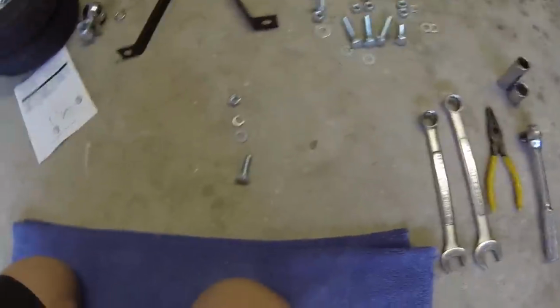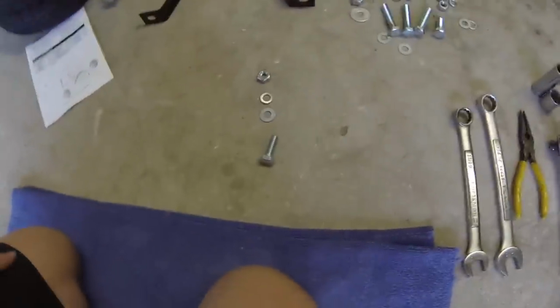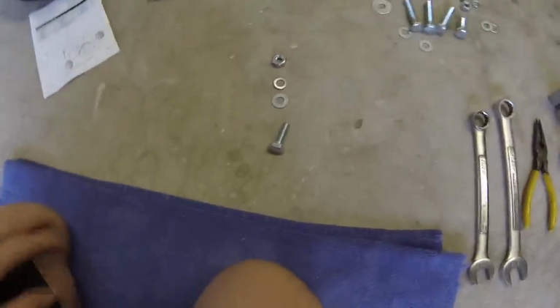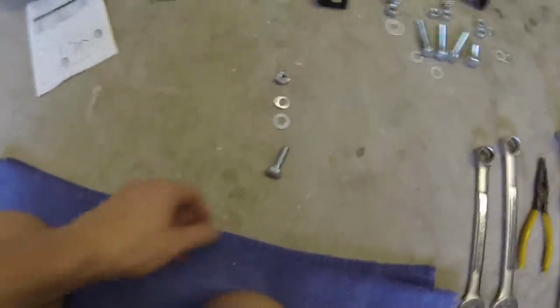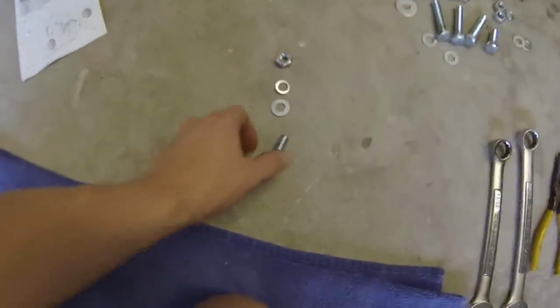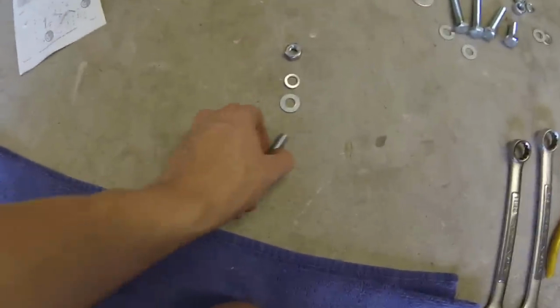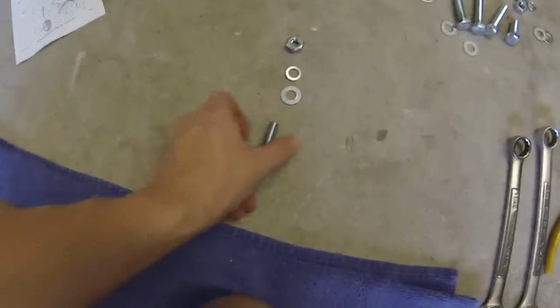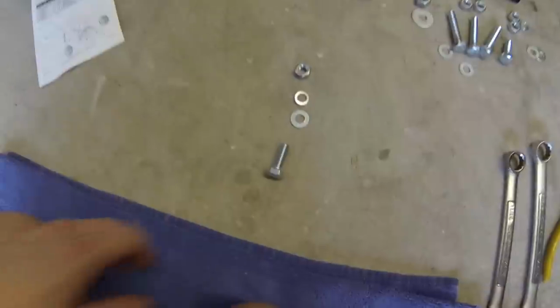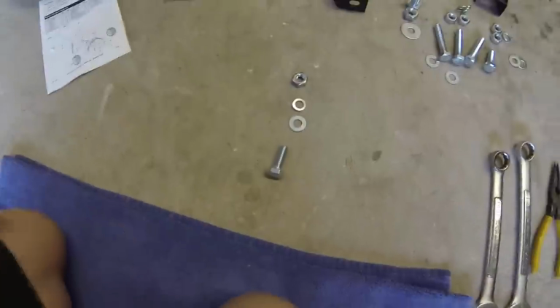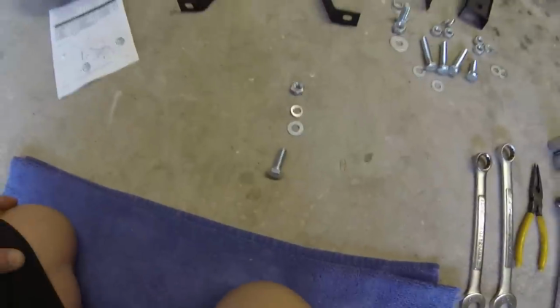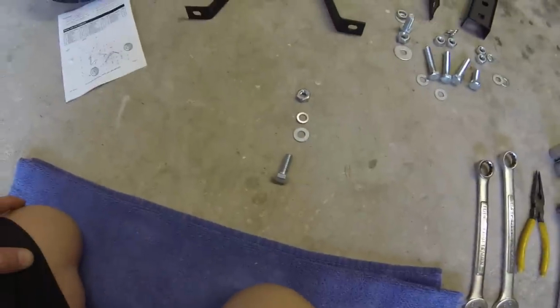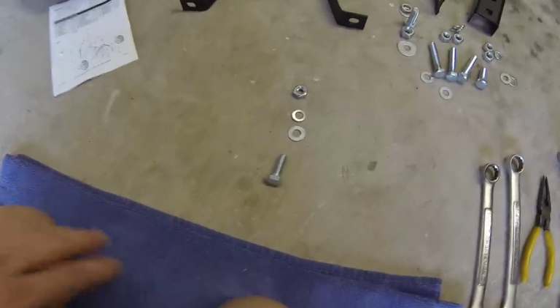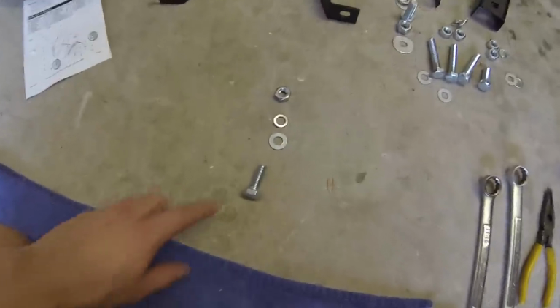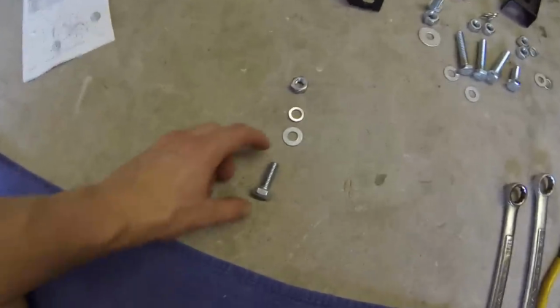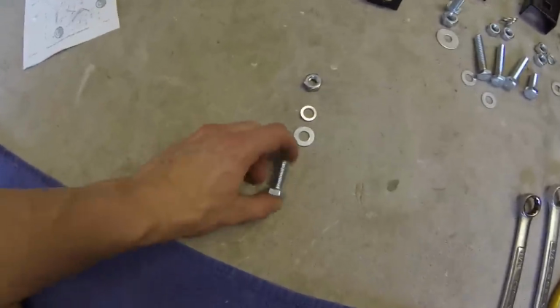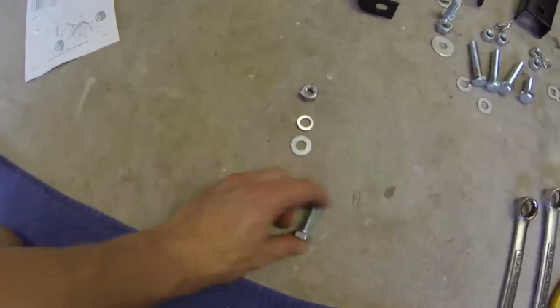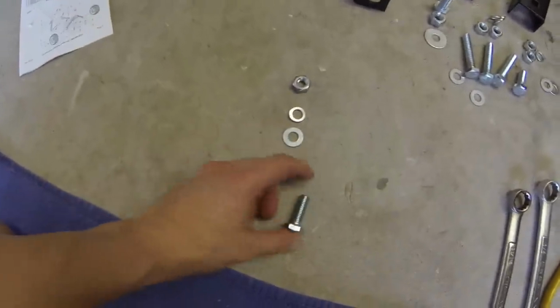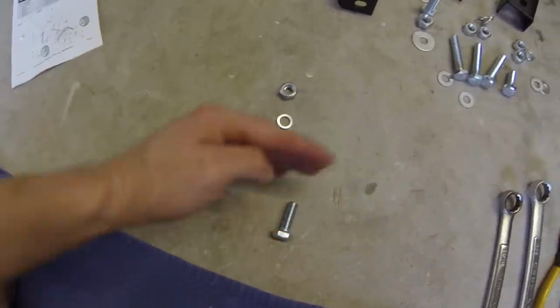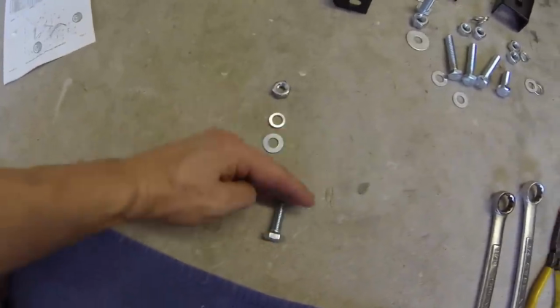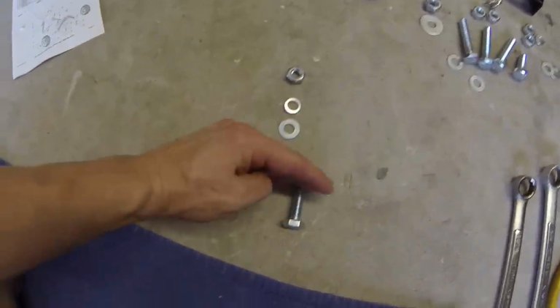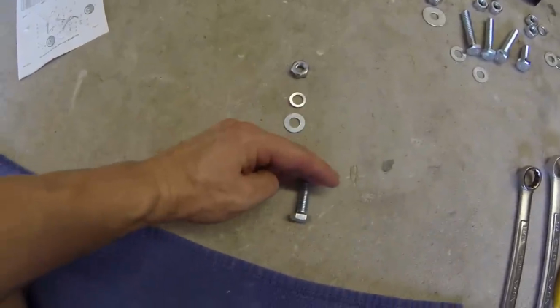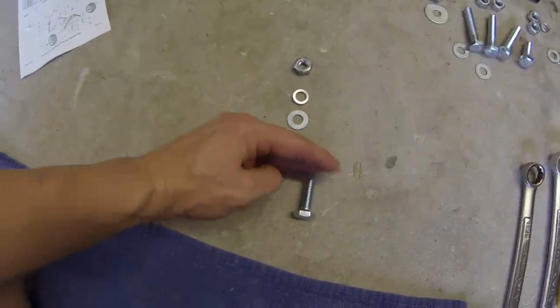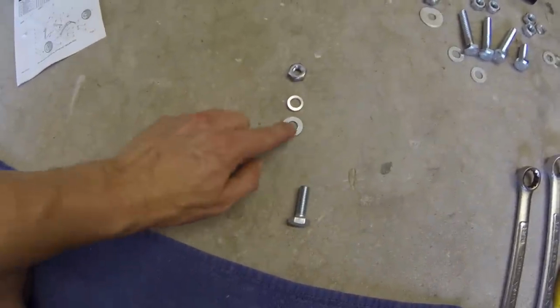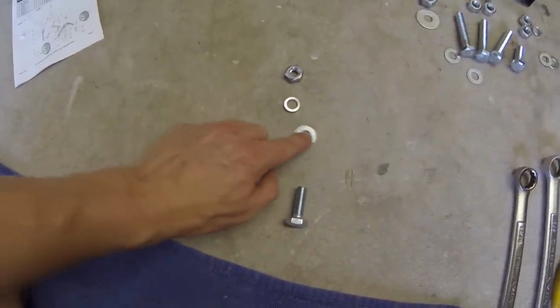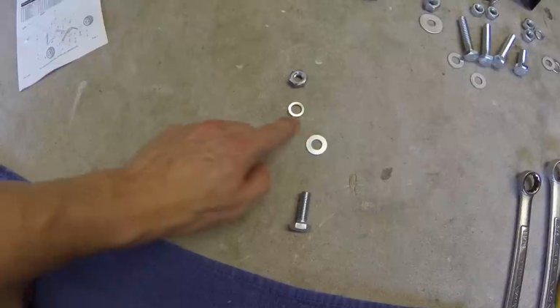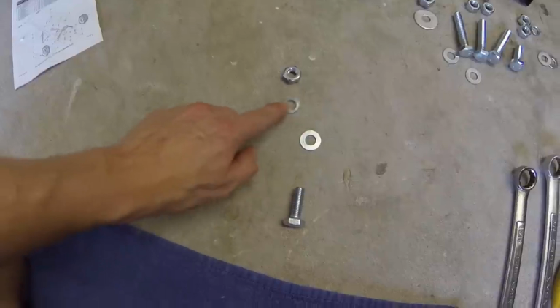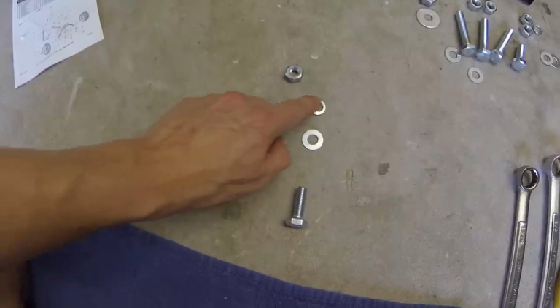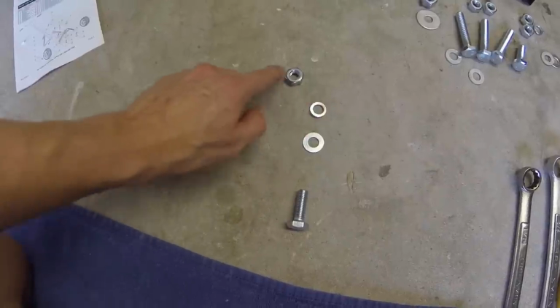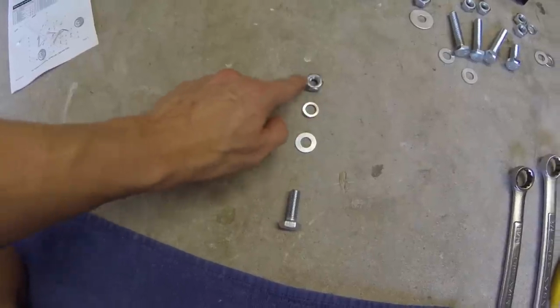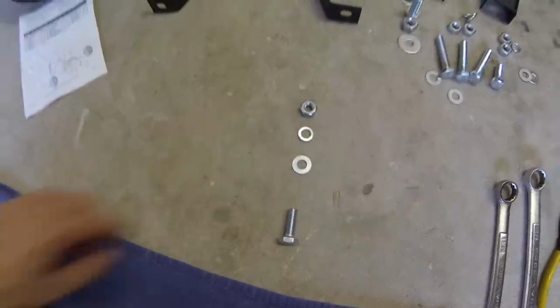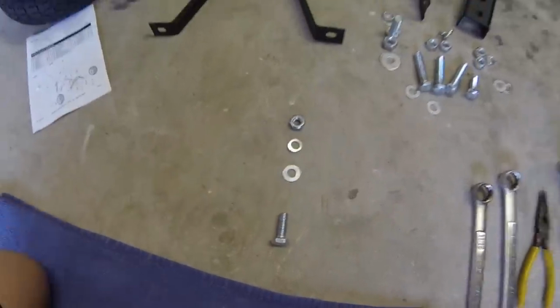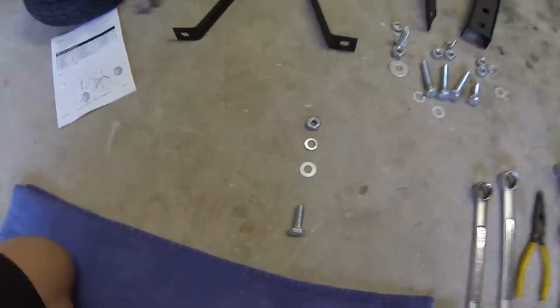In the directions, the setup for all the bolts going in is going to be: your bolt, your piece, and then flat washer, lock washer, and a nut.